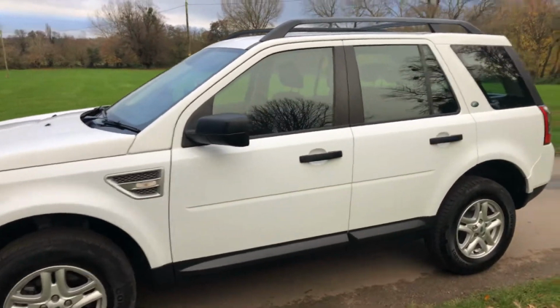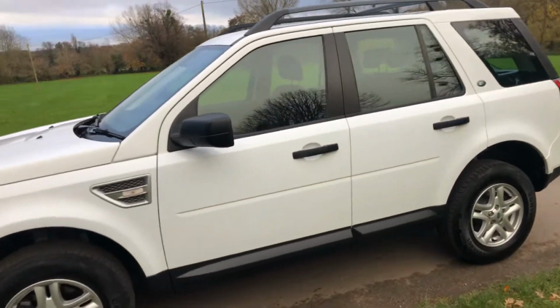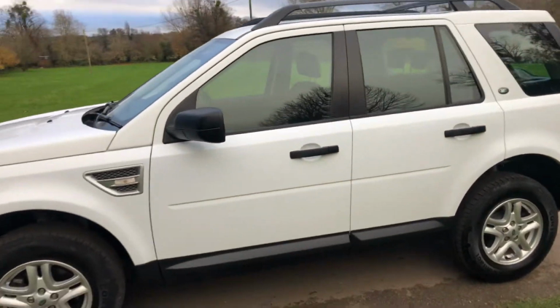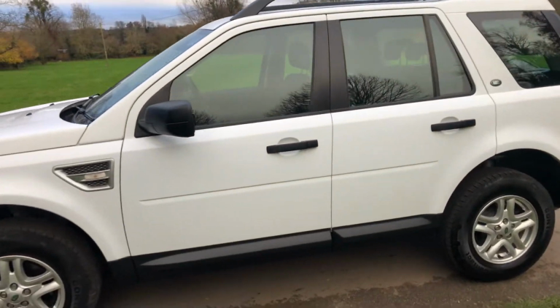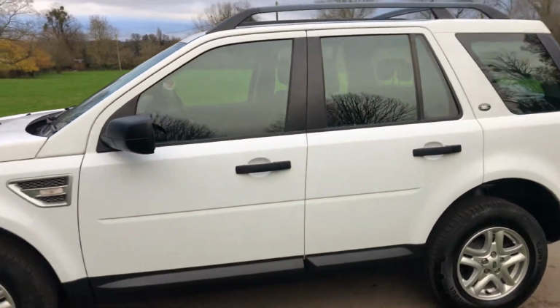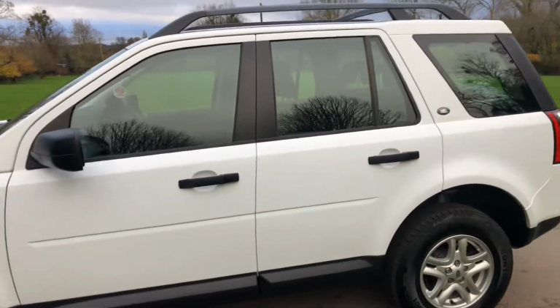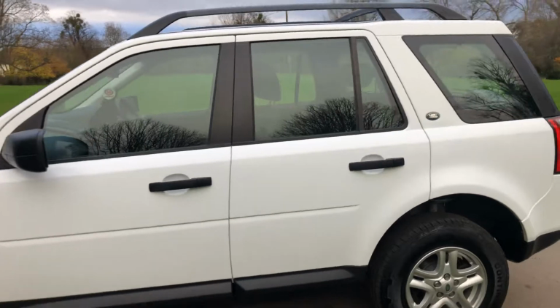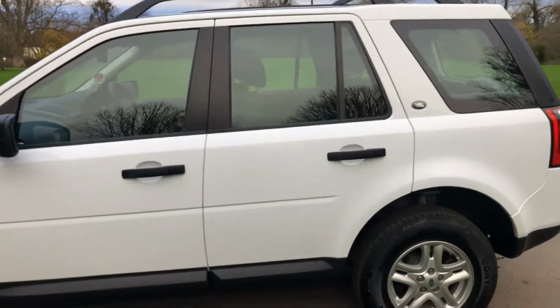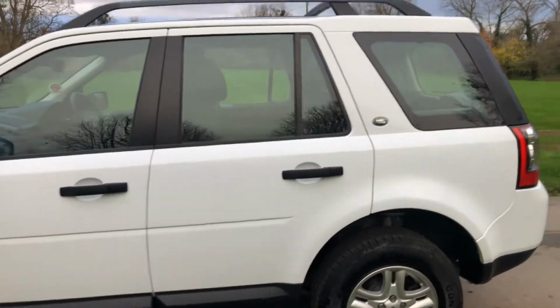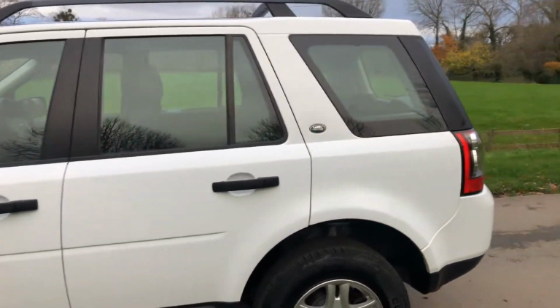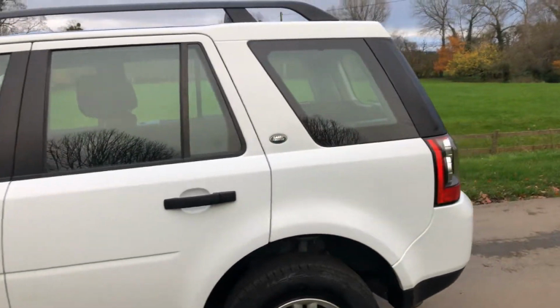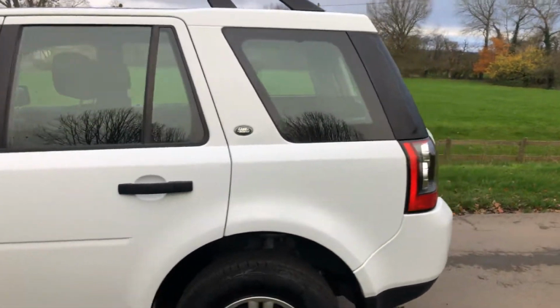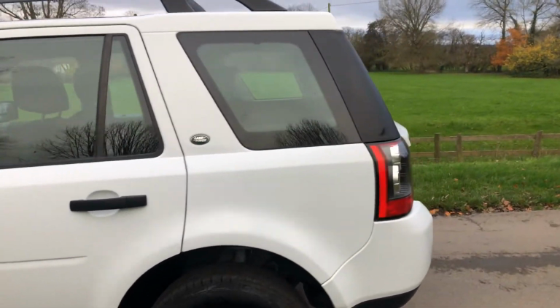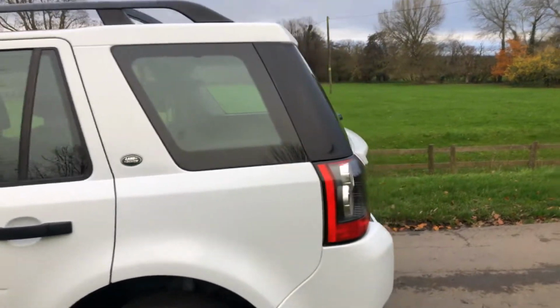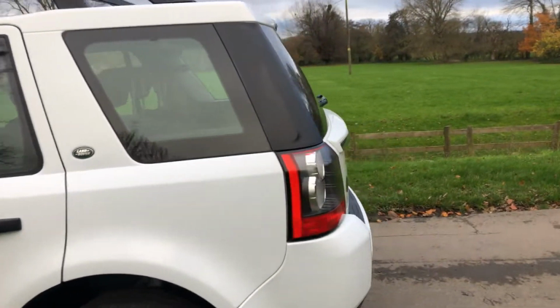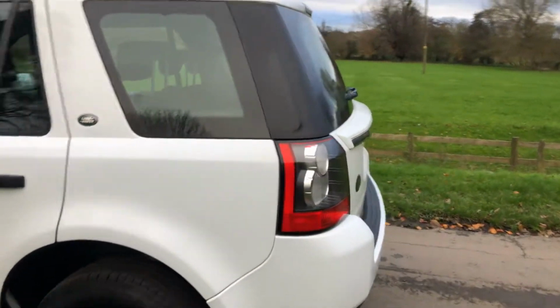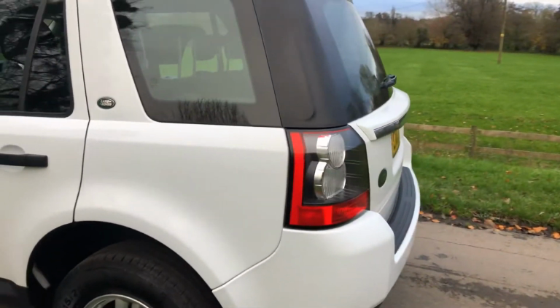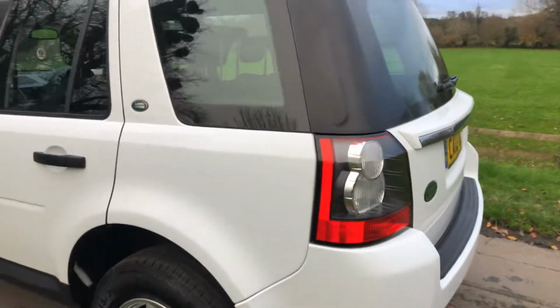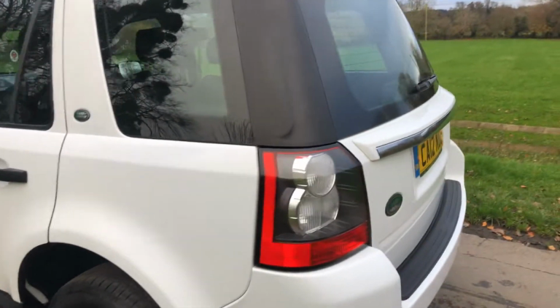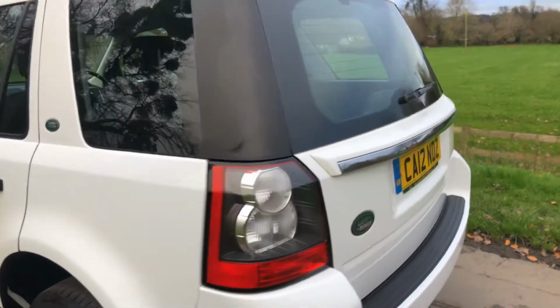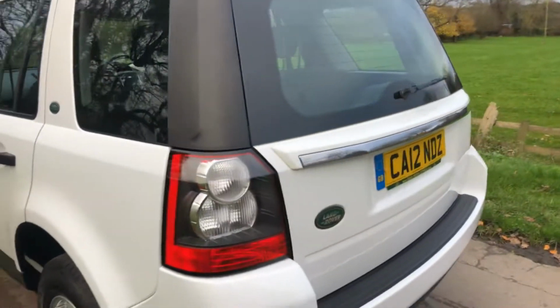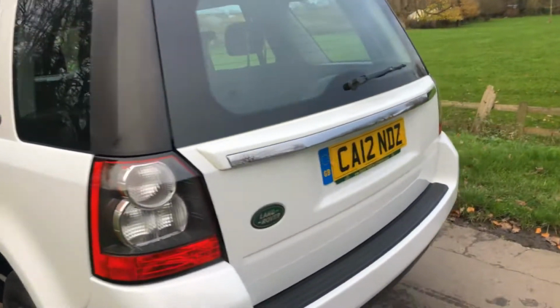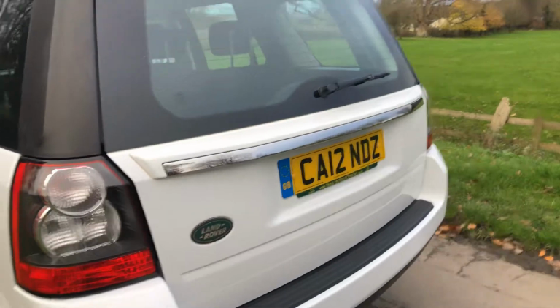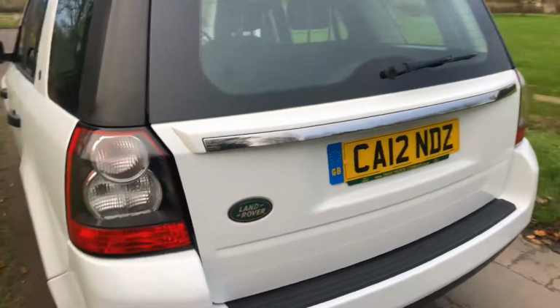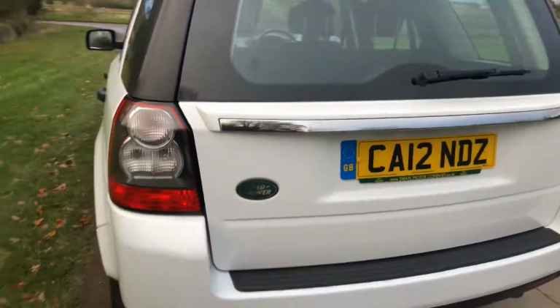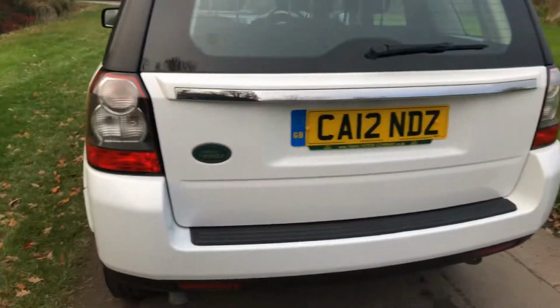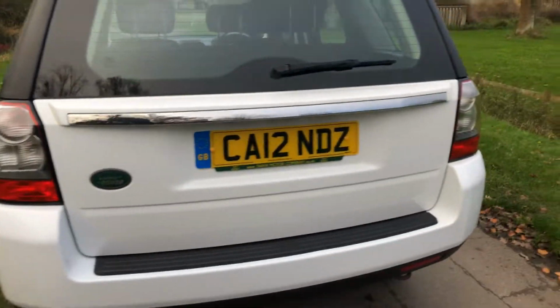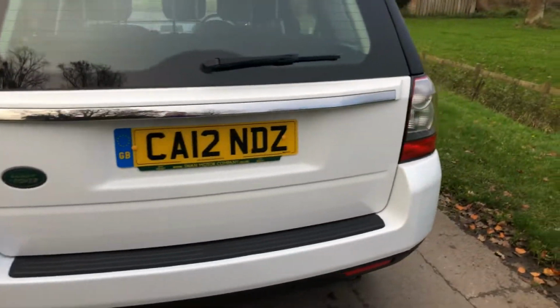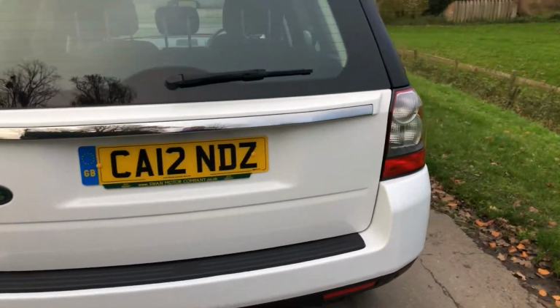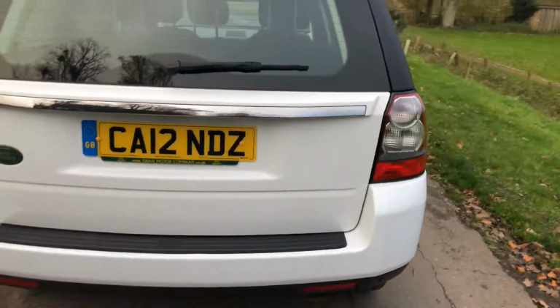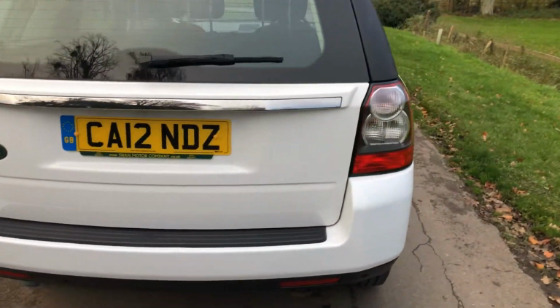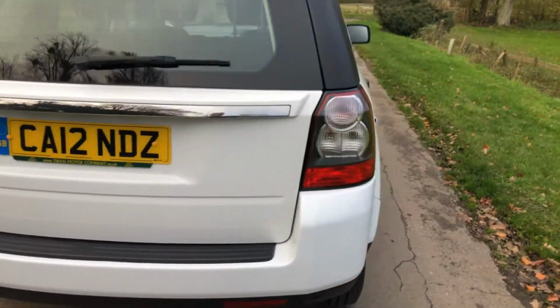As you can see, car is virtually unmarked. It's got a nice set of Continental tires as well, parking sensors, and roof rails.